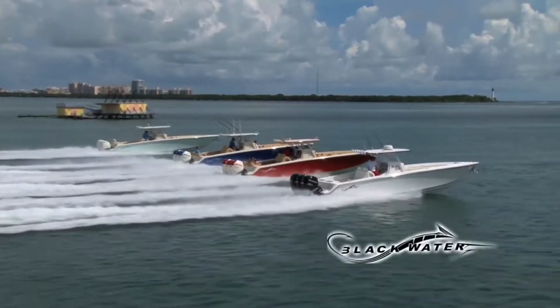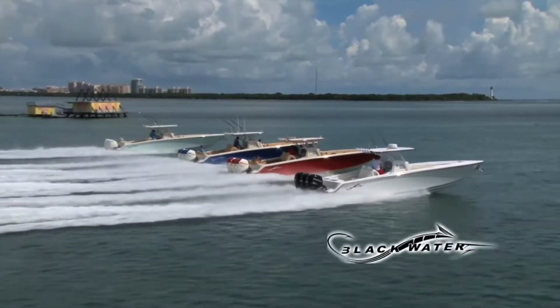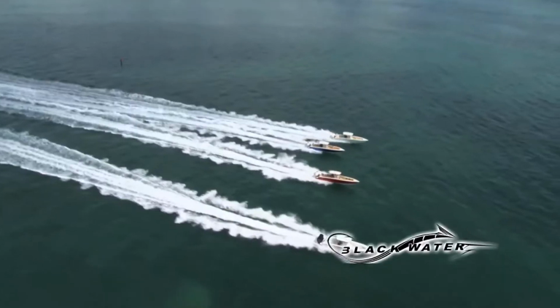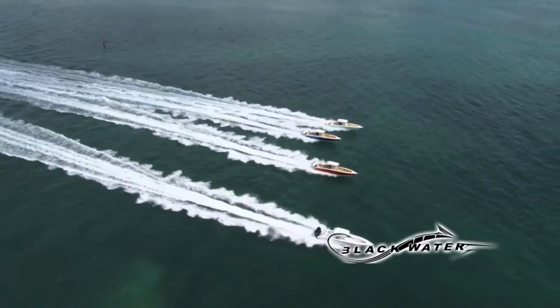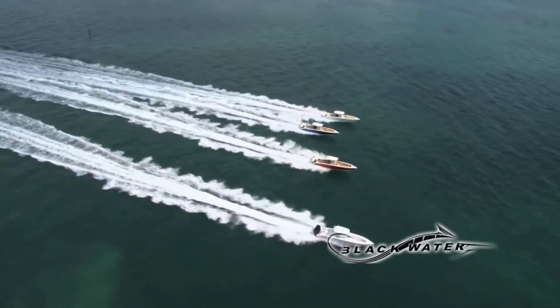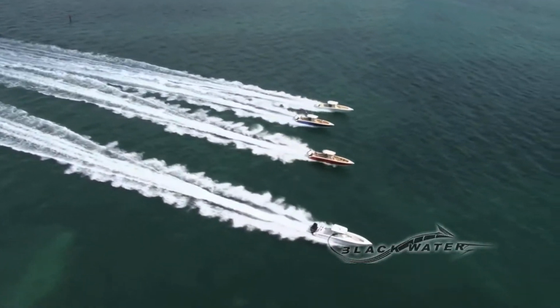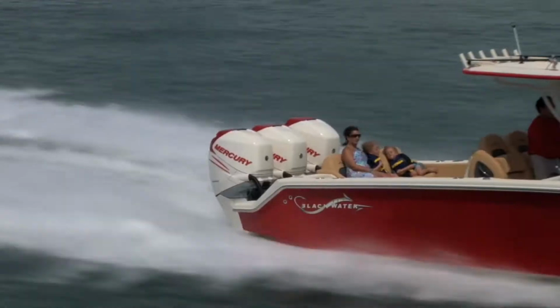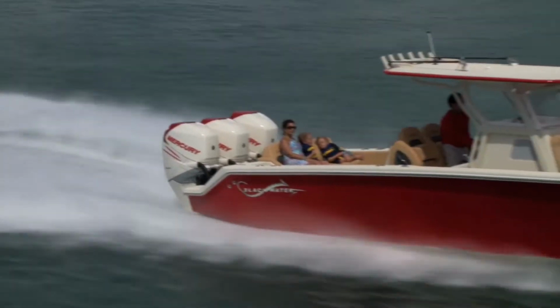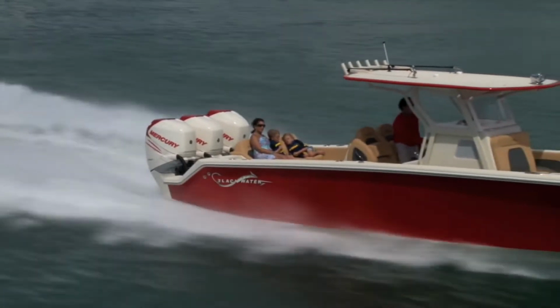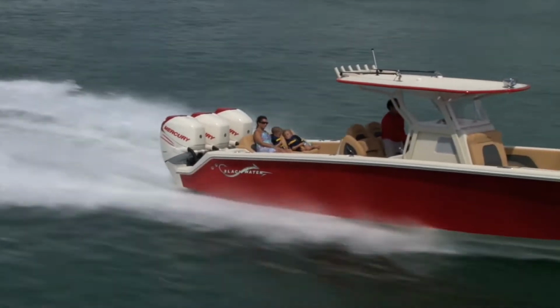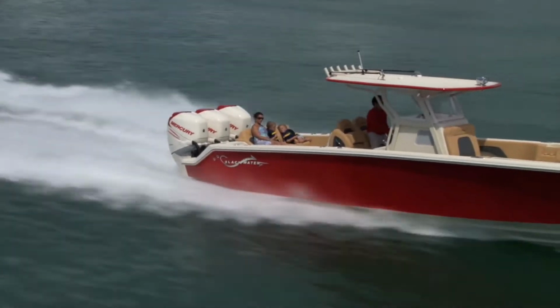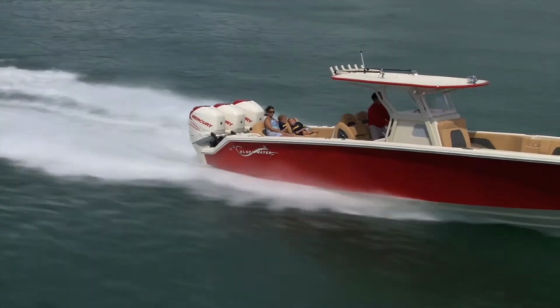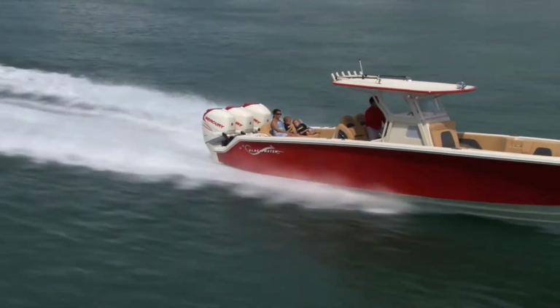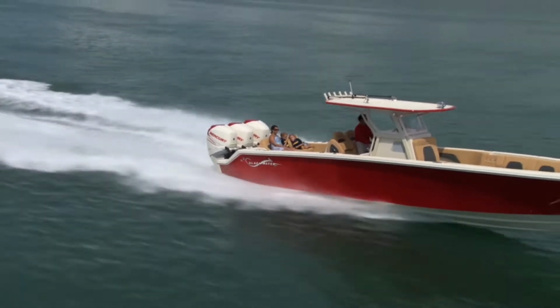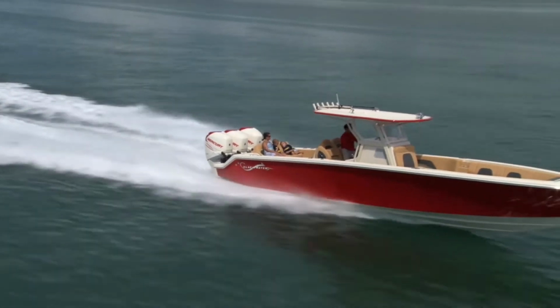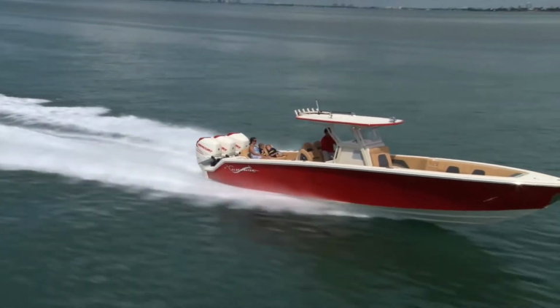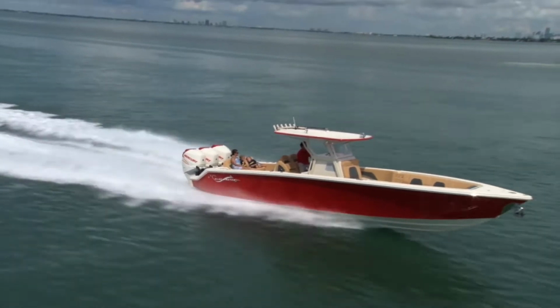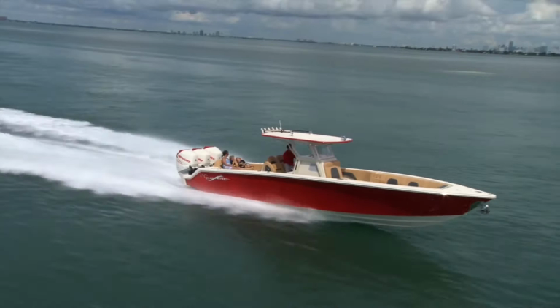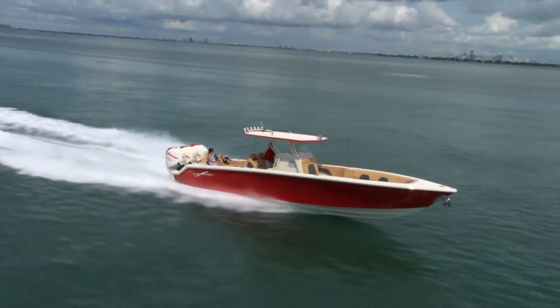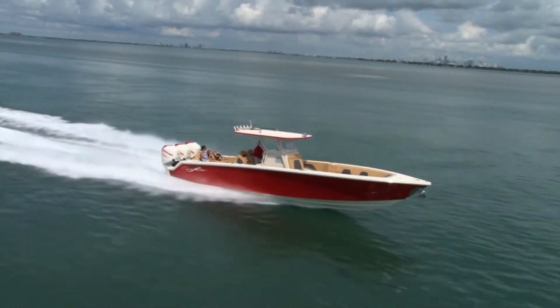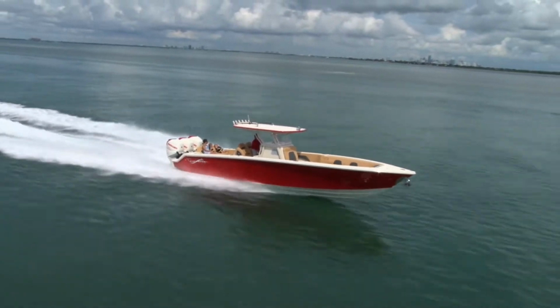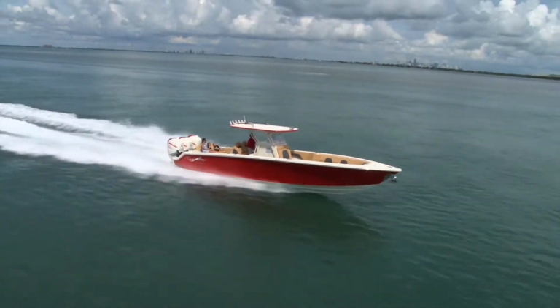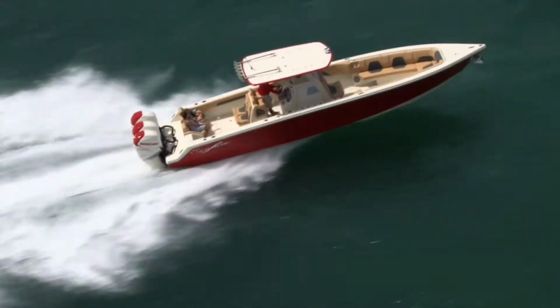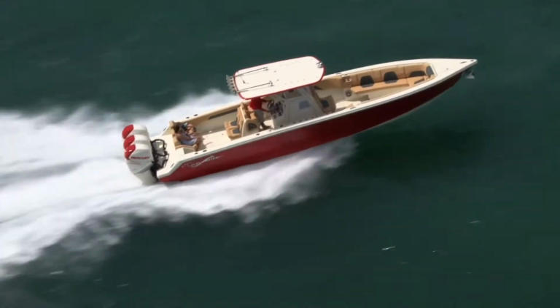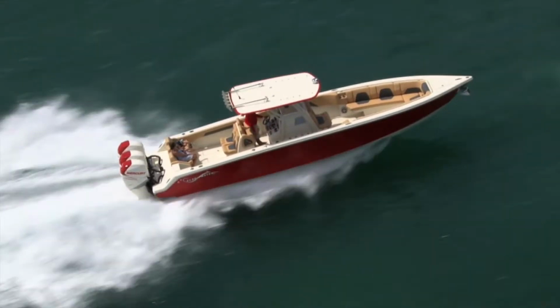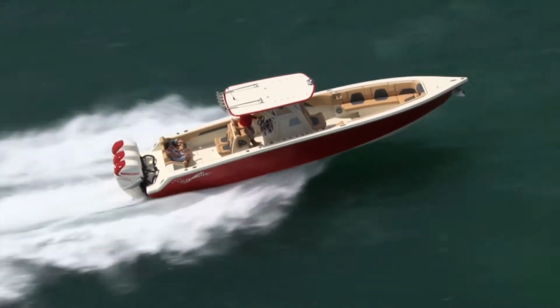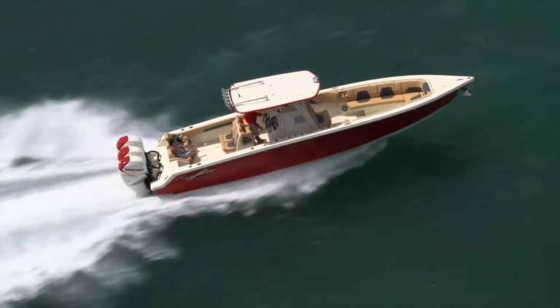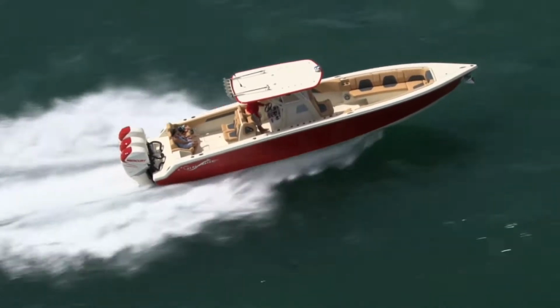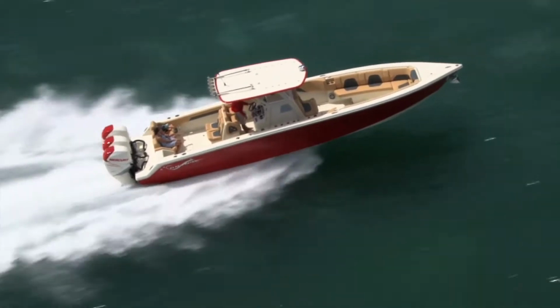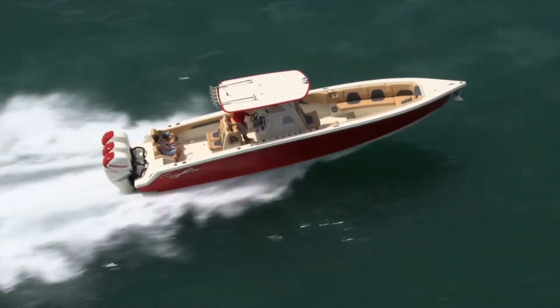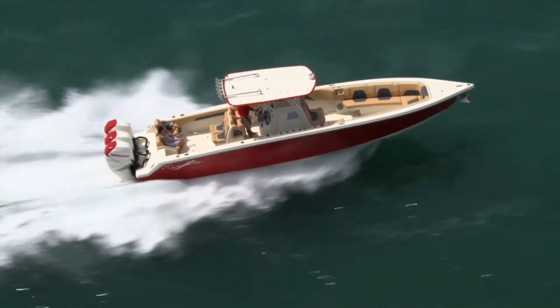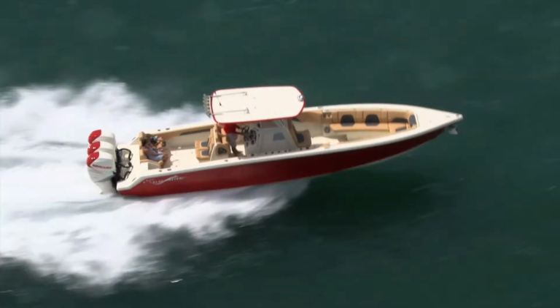The 36 Sport is equipped with full forward and rear wraparound seating and lots of creature comfort options like wider sidewalks around the helm, transom and bucket seats, and aft facing seats.